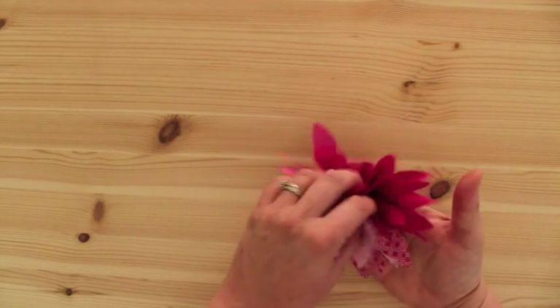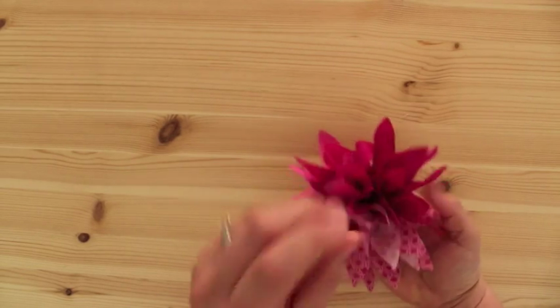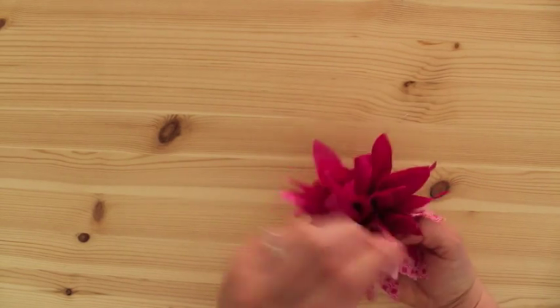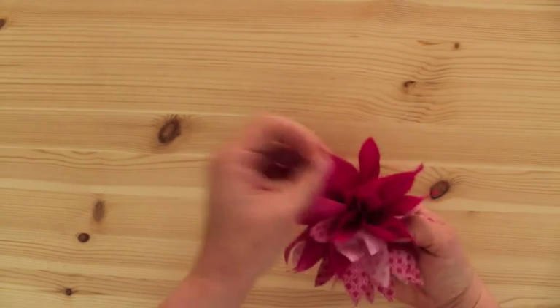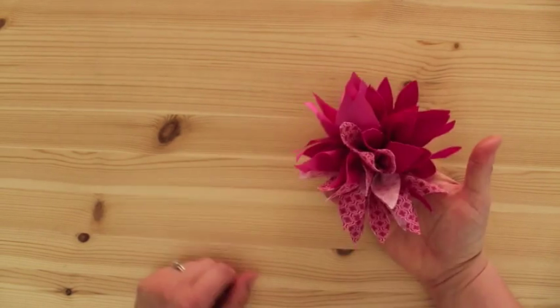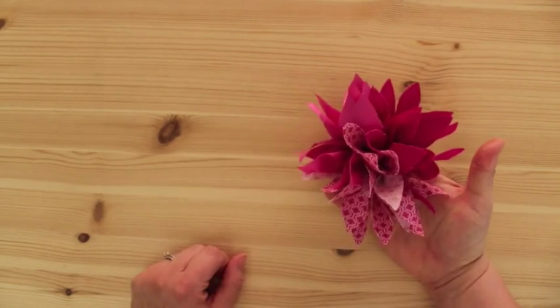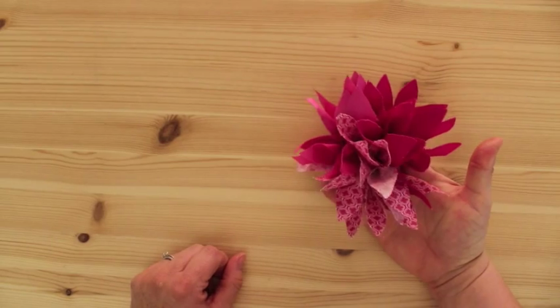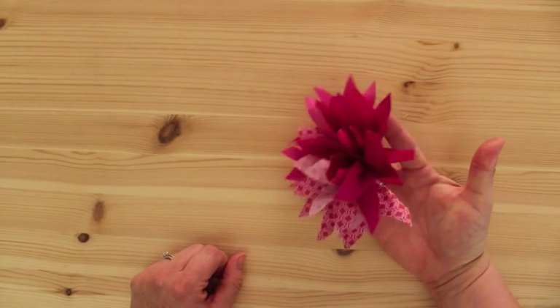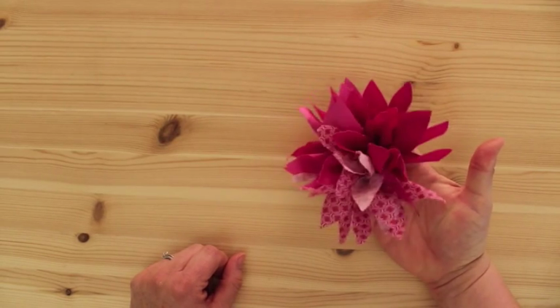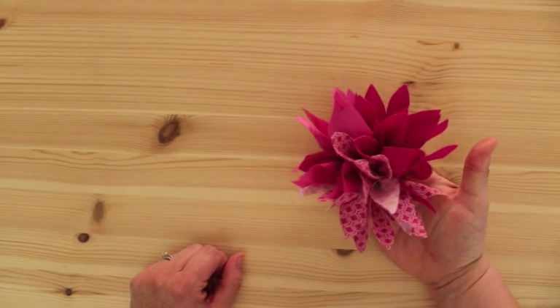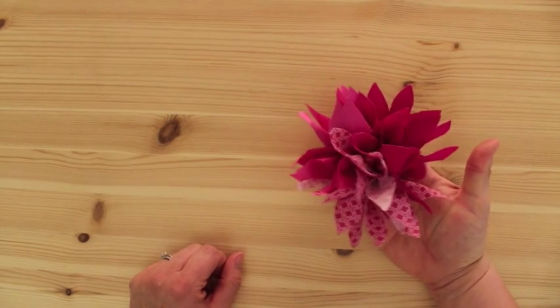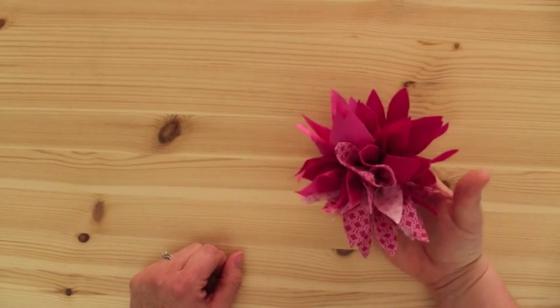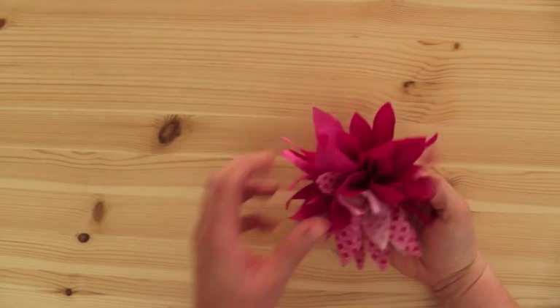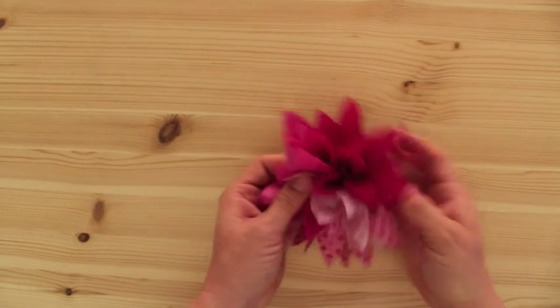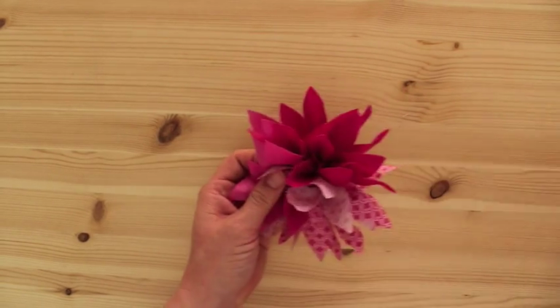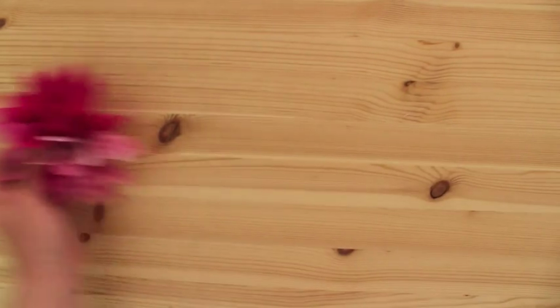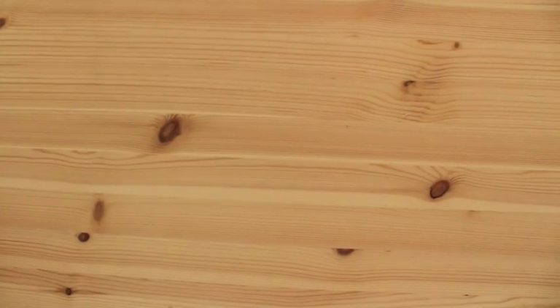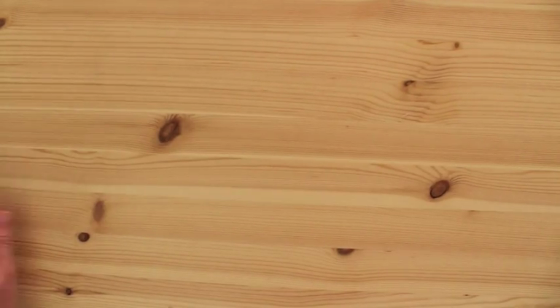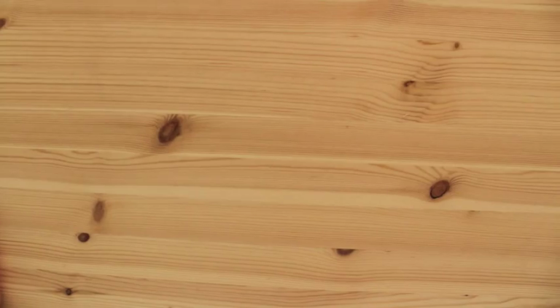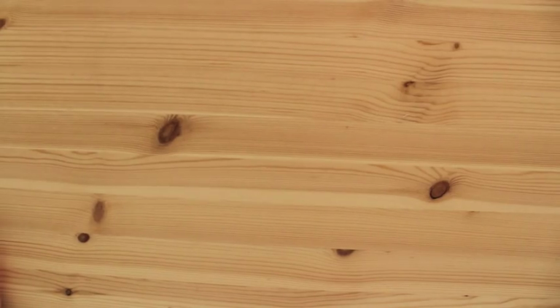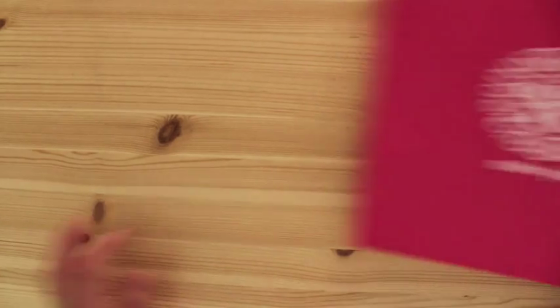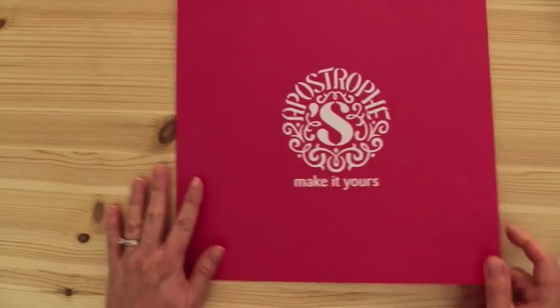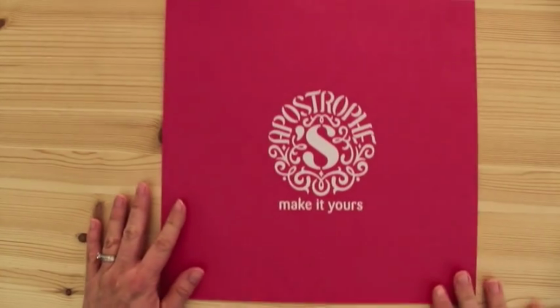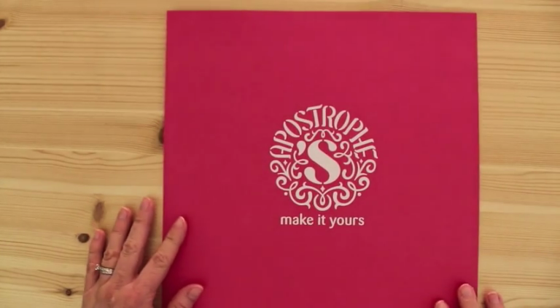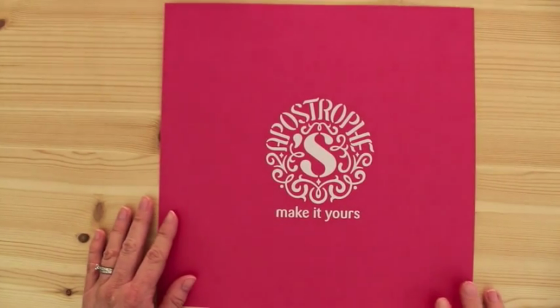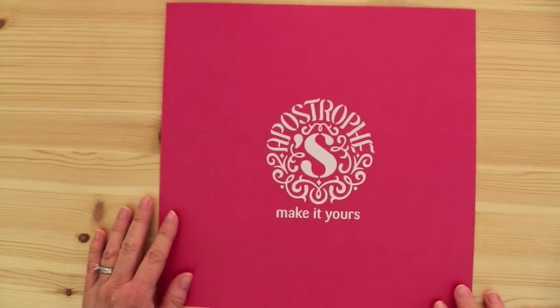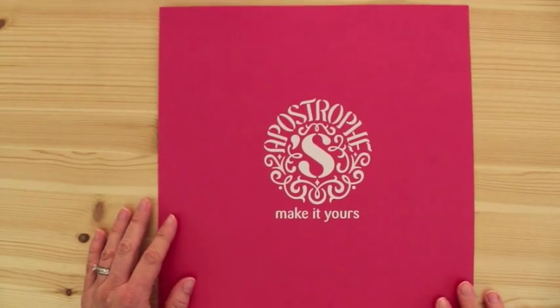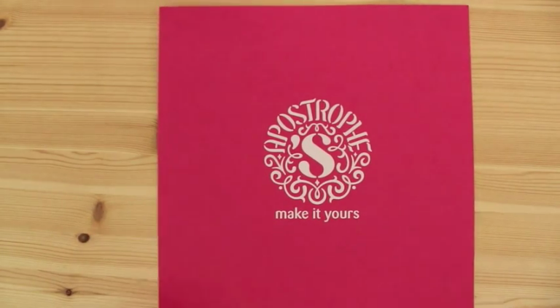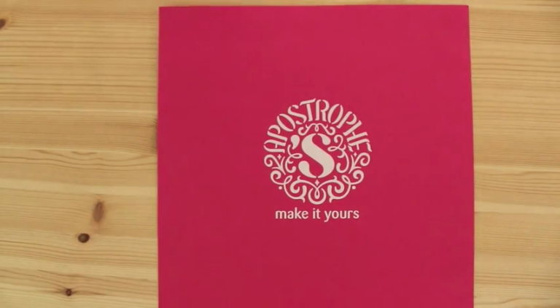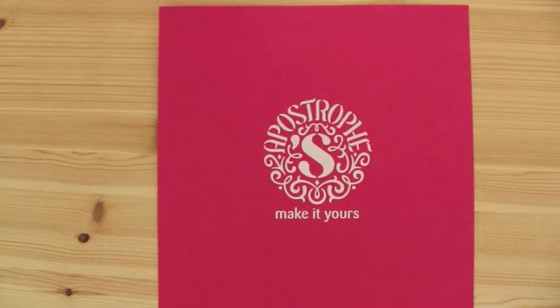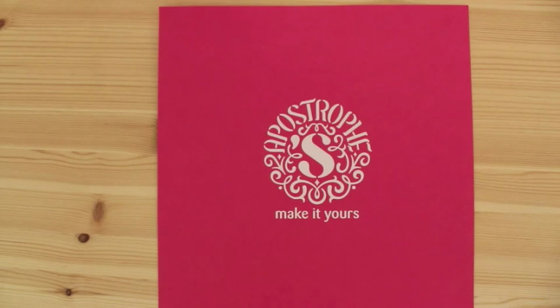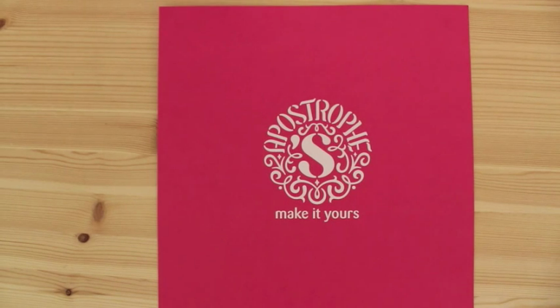And that is all there is to it. It's really easy, really fast, and it looks adorable. Thanks for joining me today with the Dahlia. Apostrophe S — make it yours.